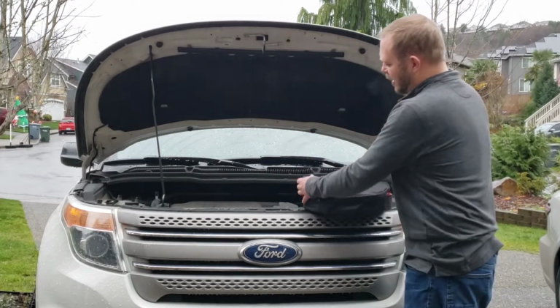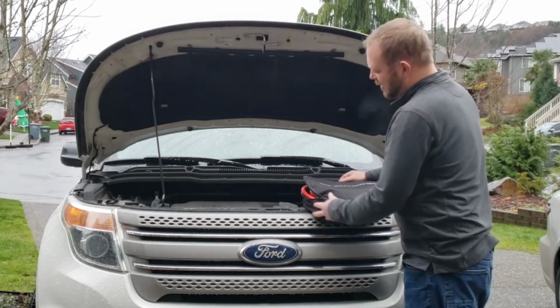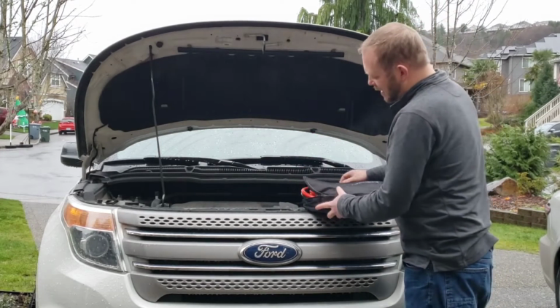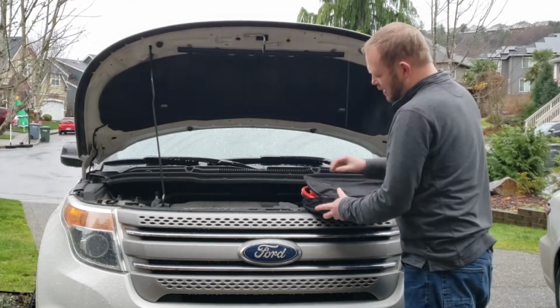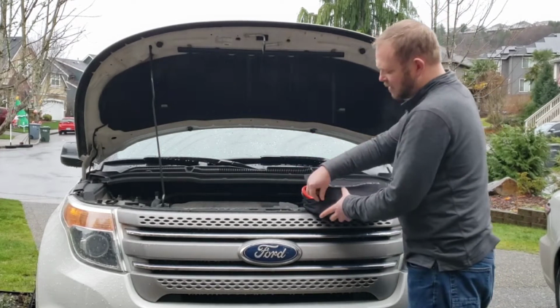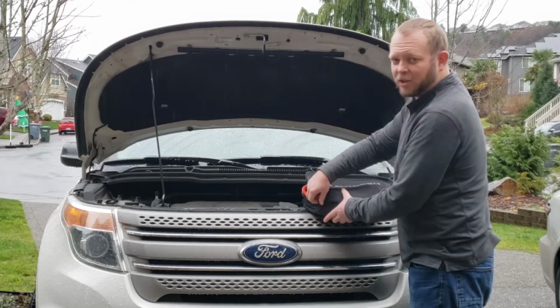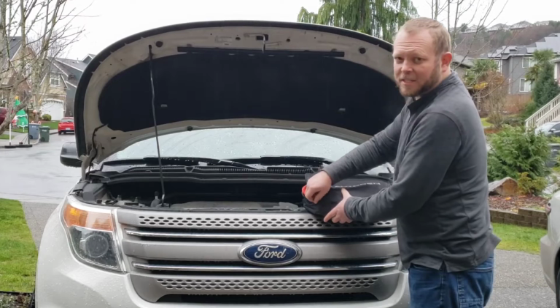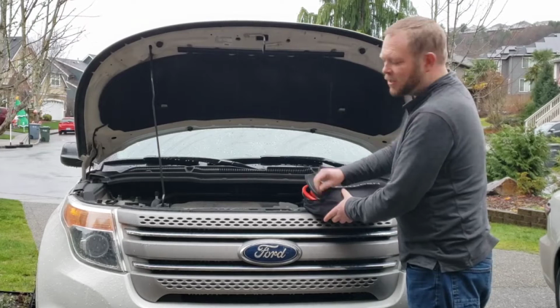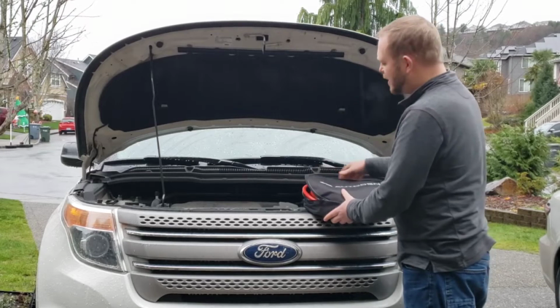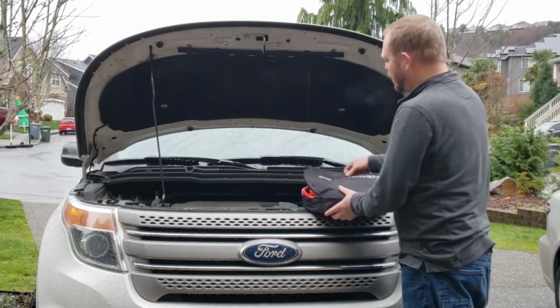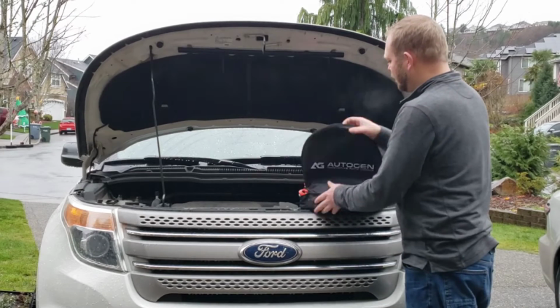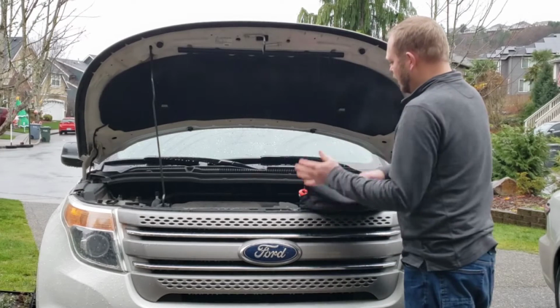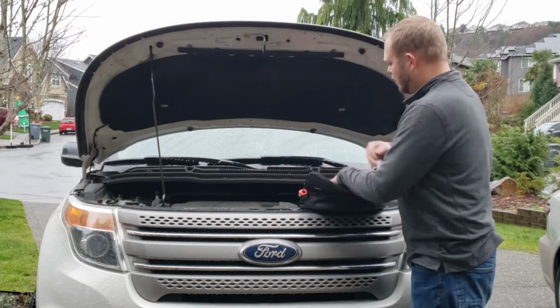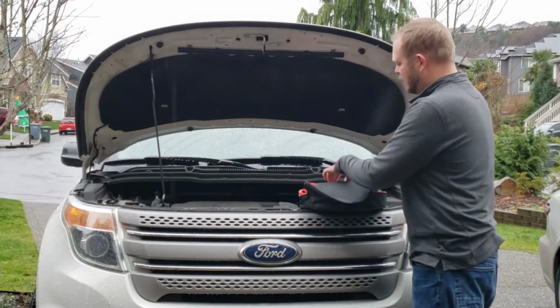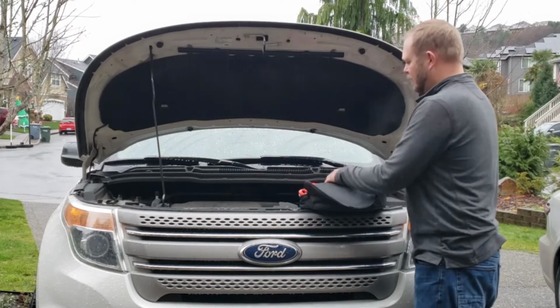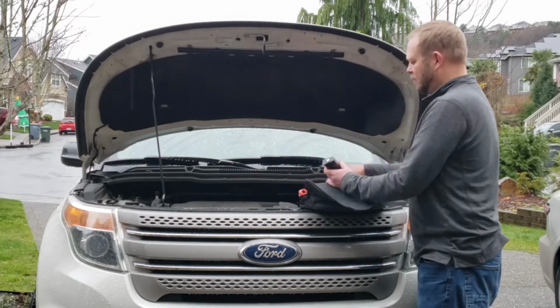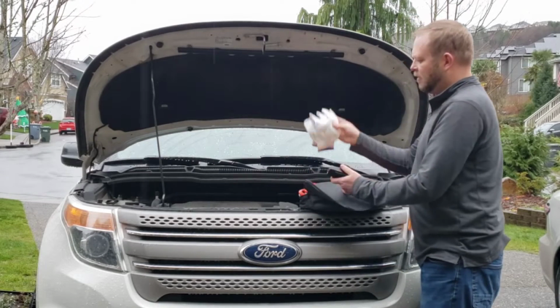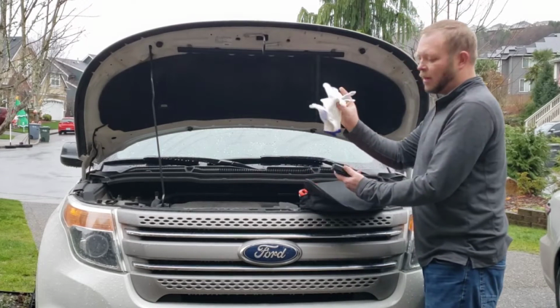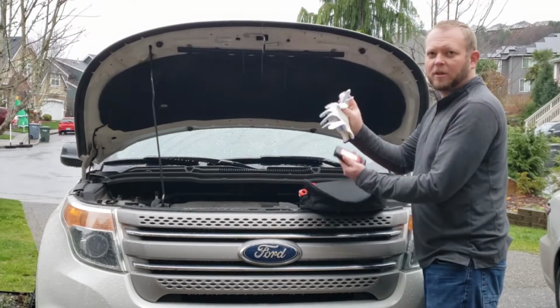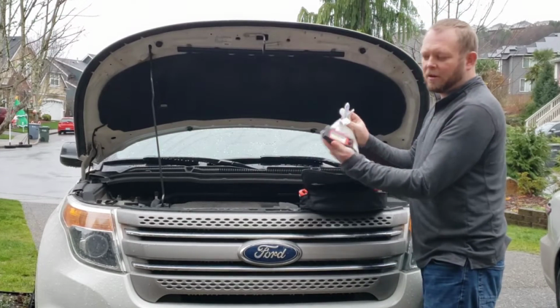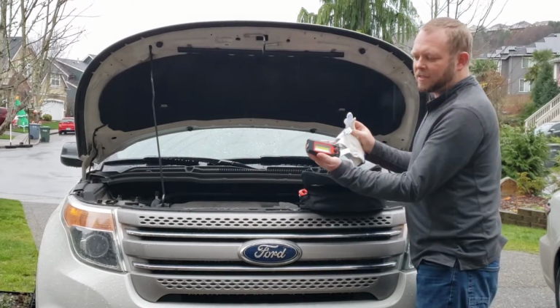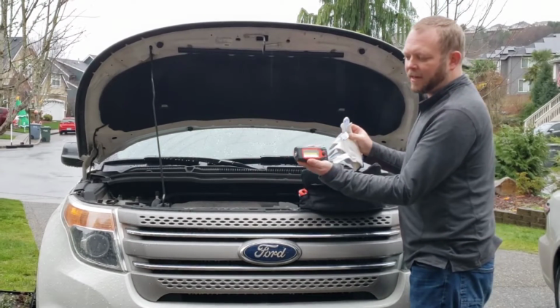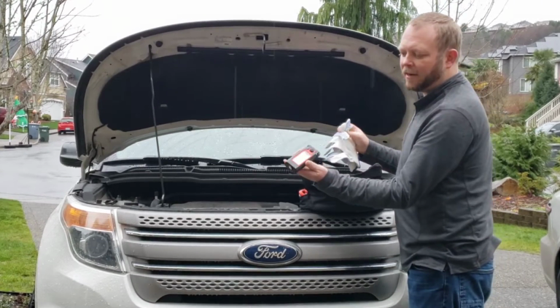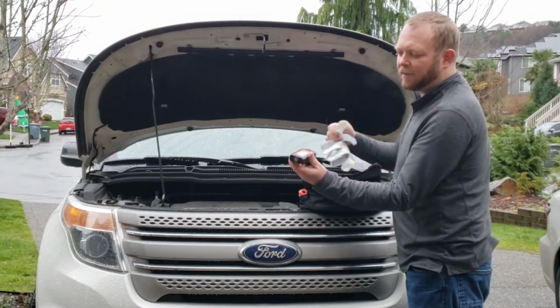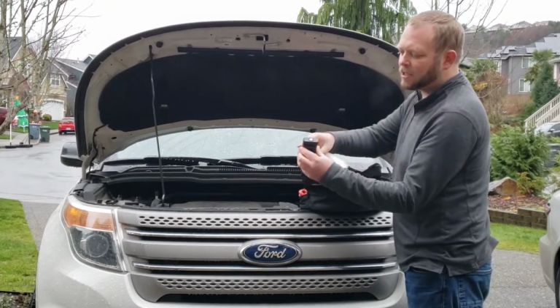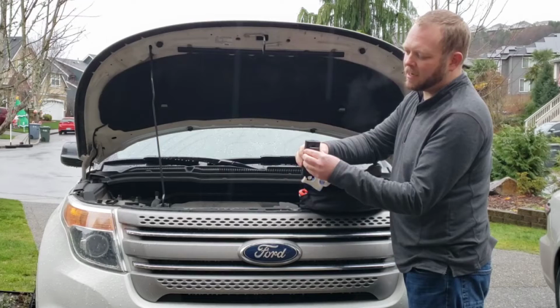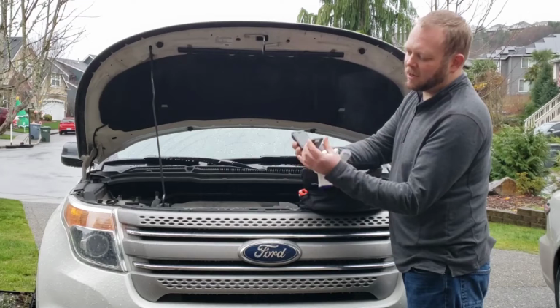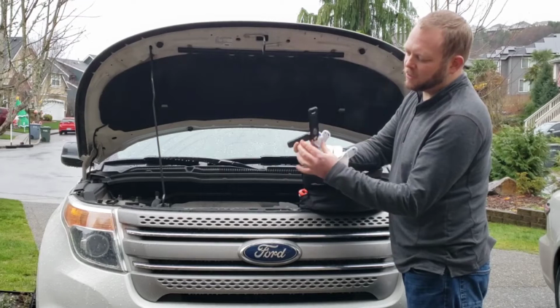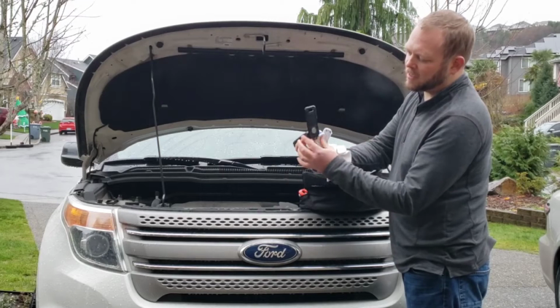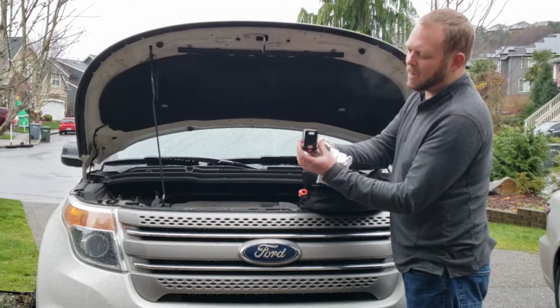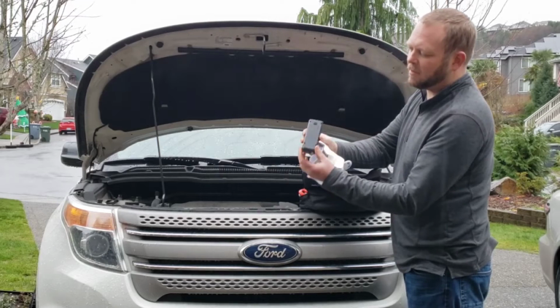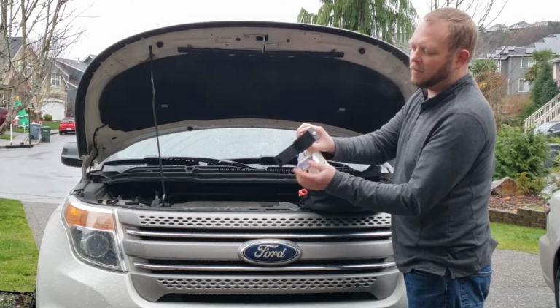It comes in this case — you just undo the zipper. It comes with gloves and a flashlight that also has a magnet on it.